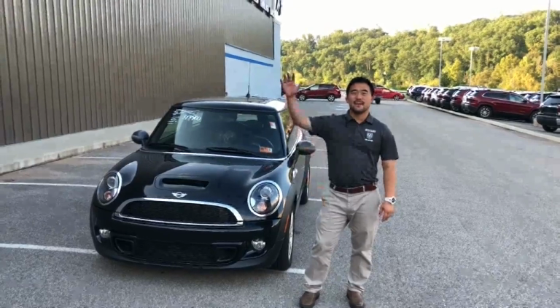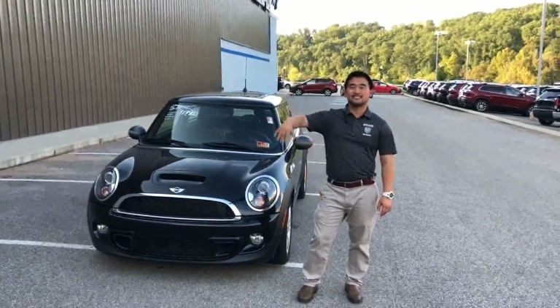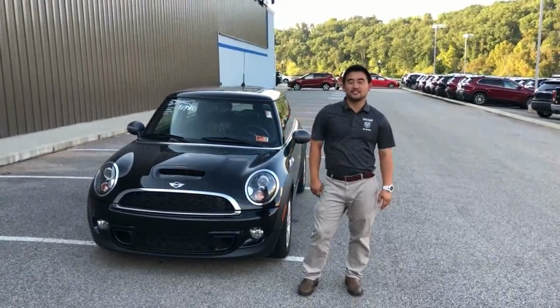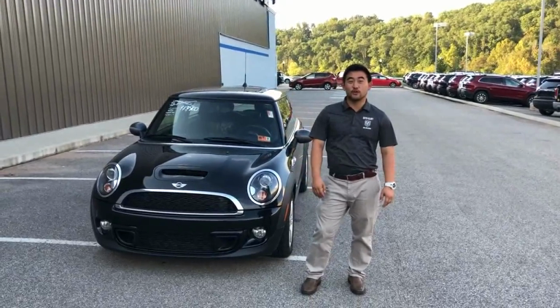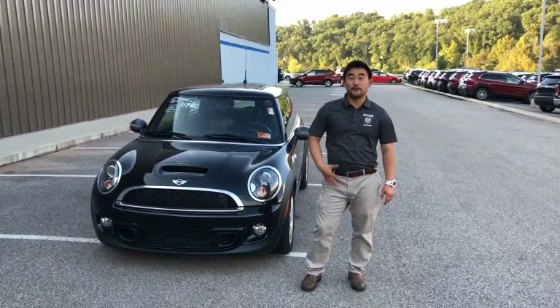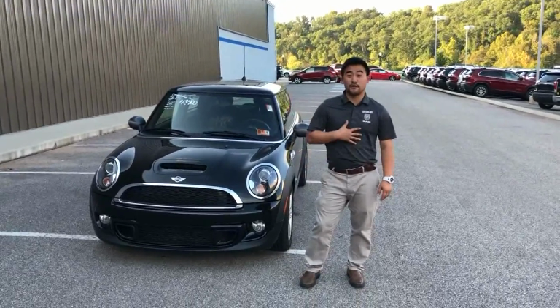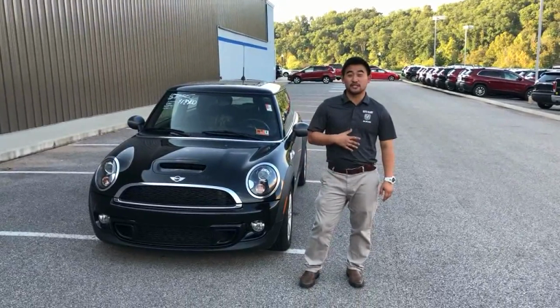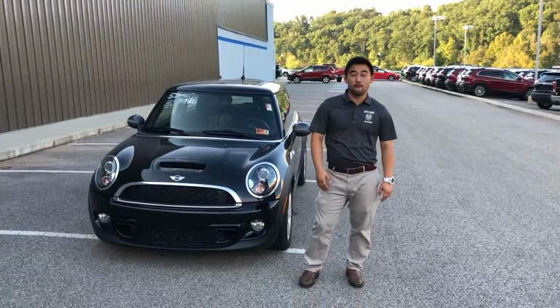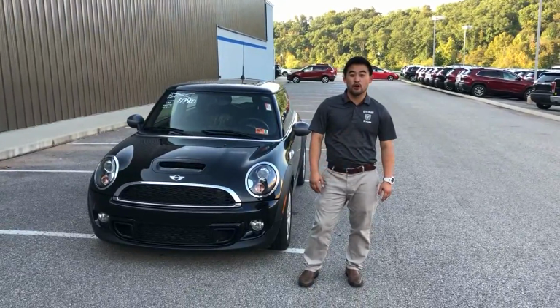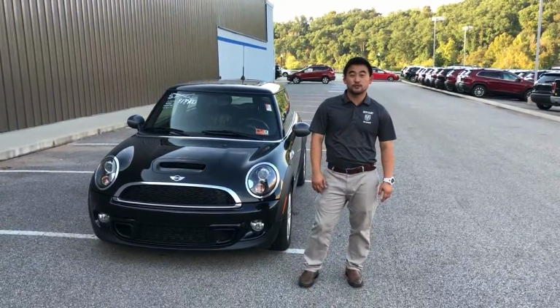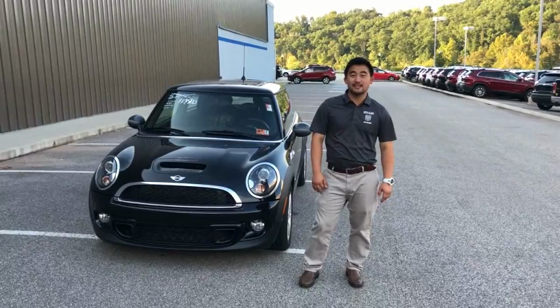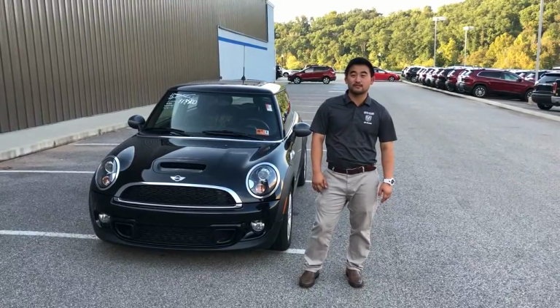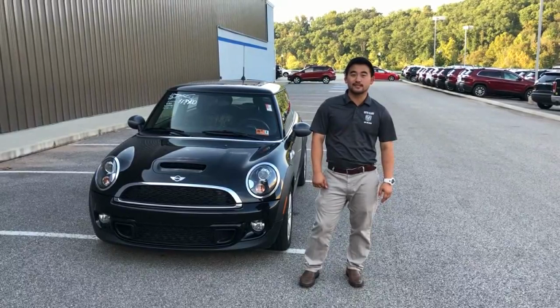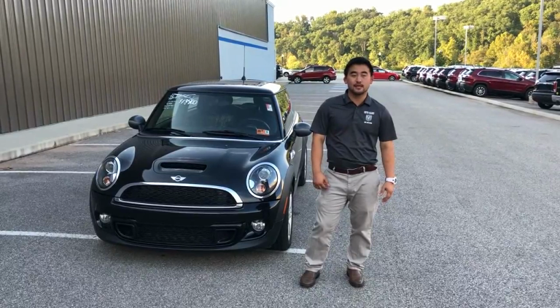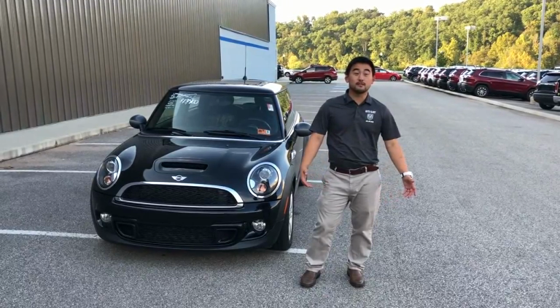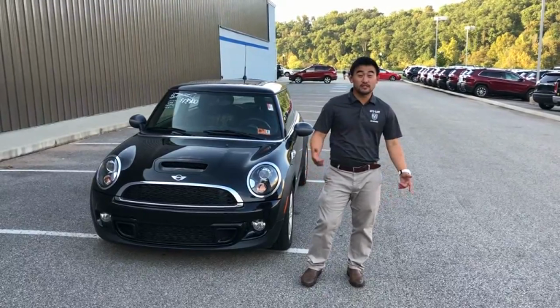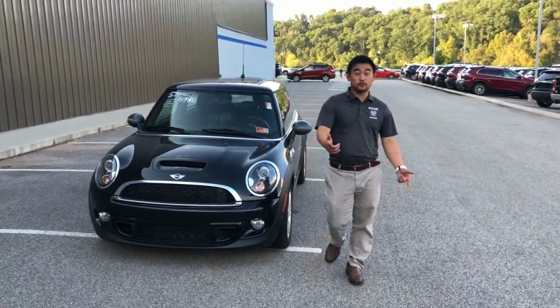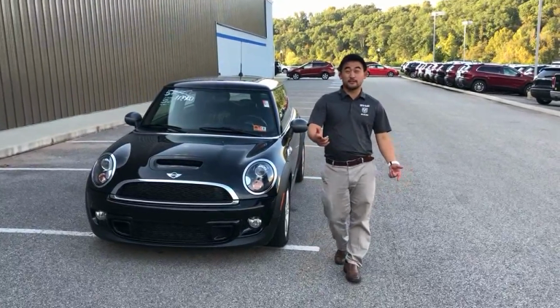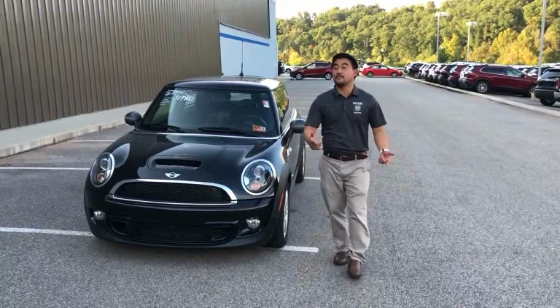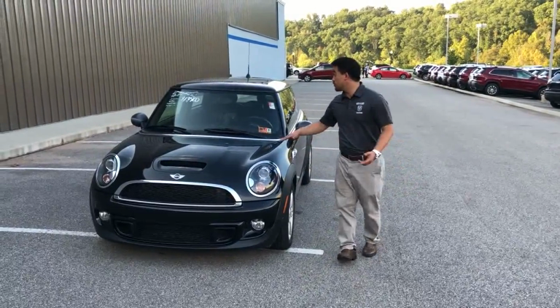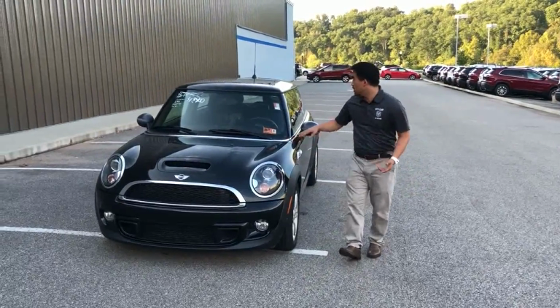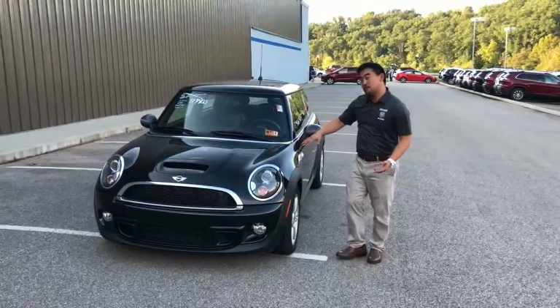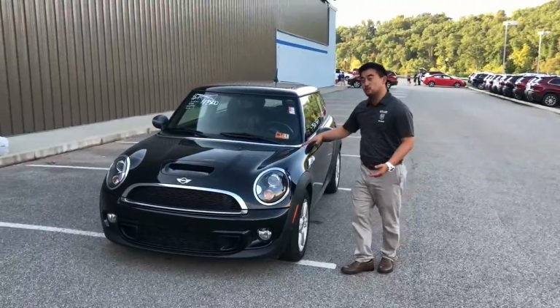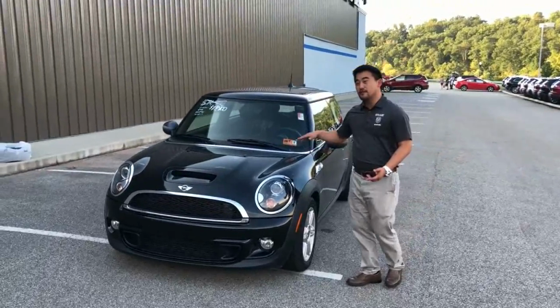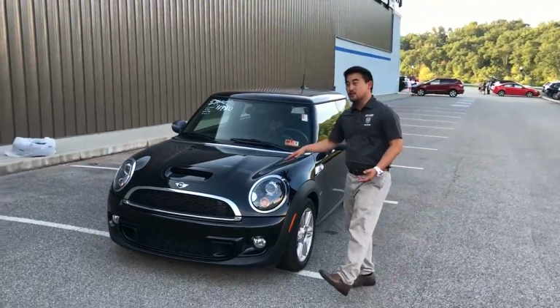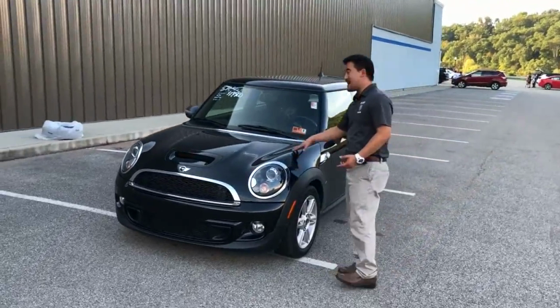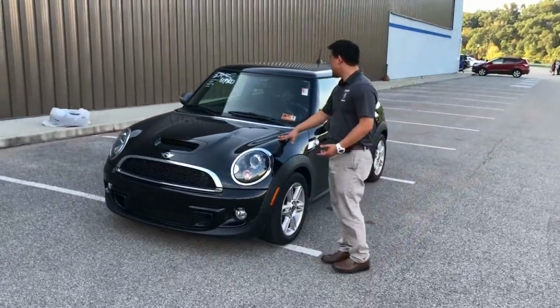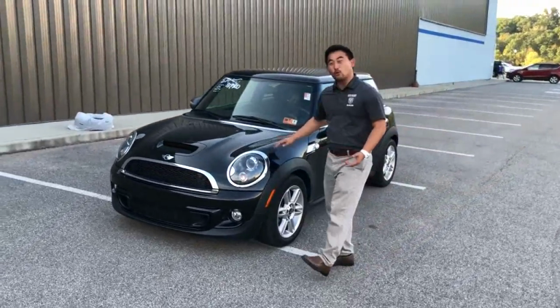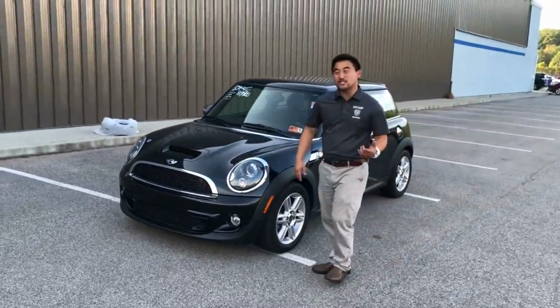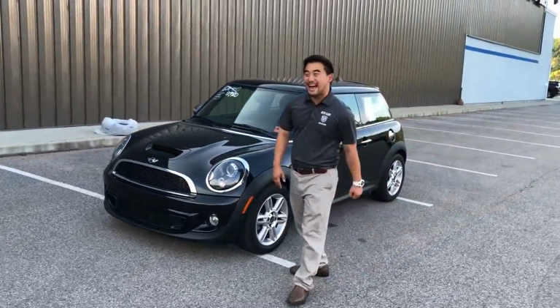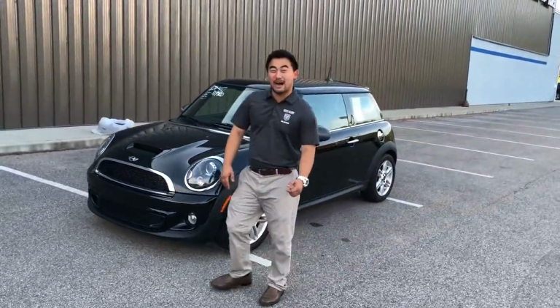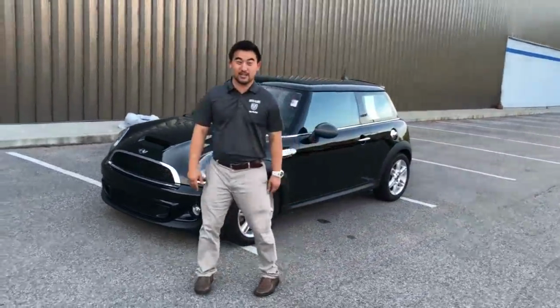Hey guys, this is Zach Lesher down at Goldie Auto. My phone number is 304-288-5286. Give me a call or text when you're ready to come test drive this beautiful 2012 Mini Cooper S with only 13,000 miles on it.